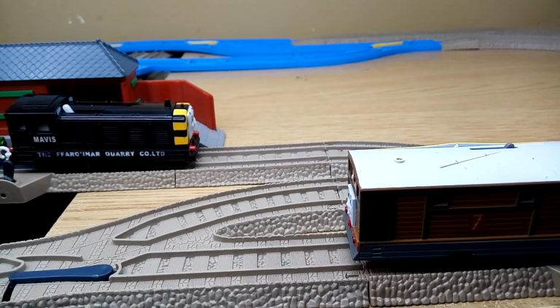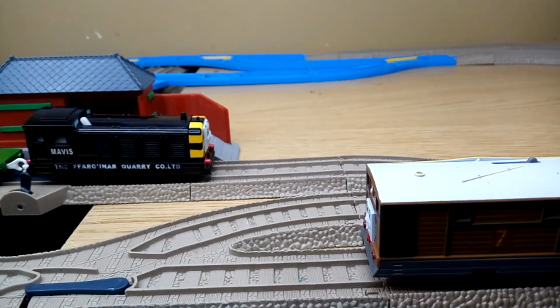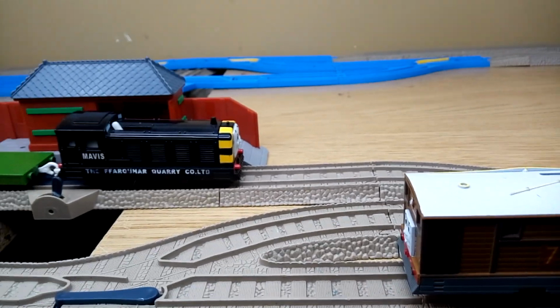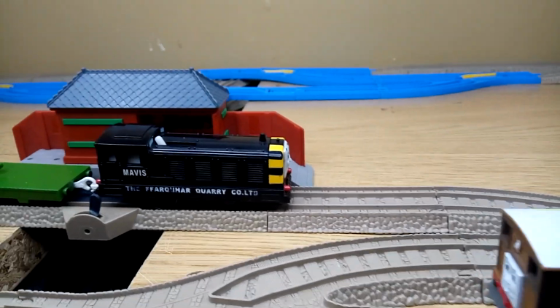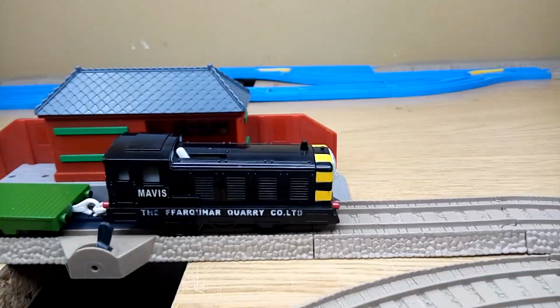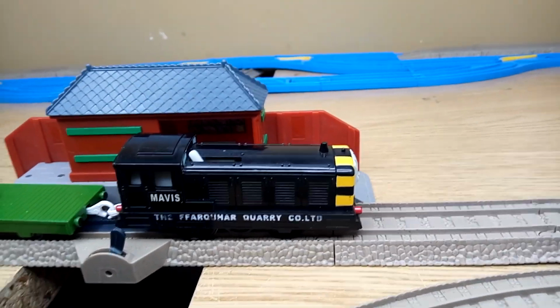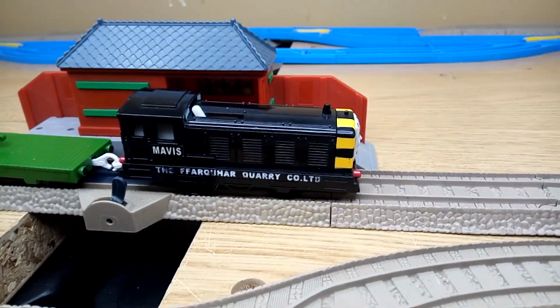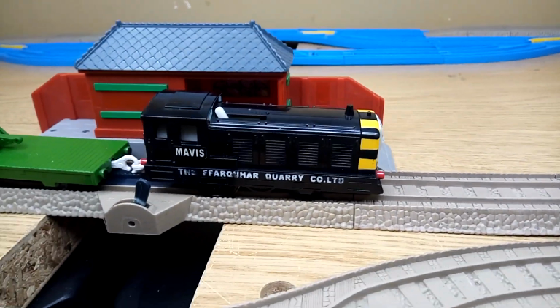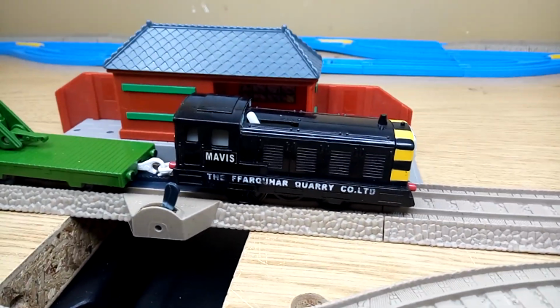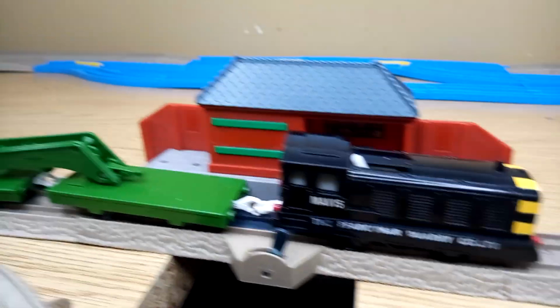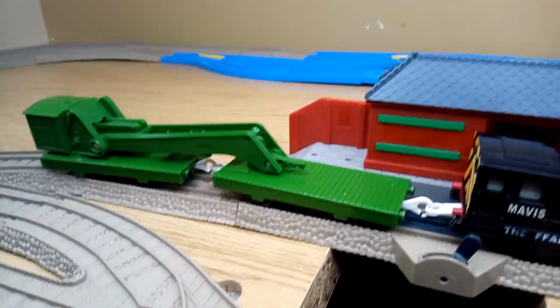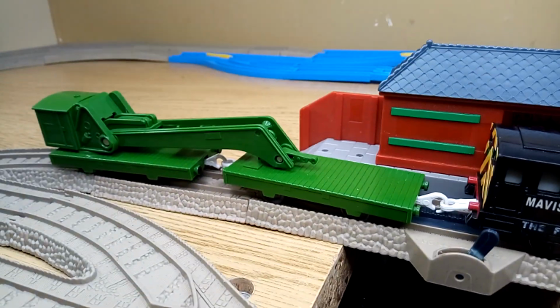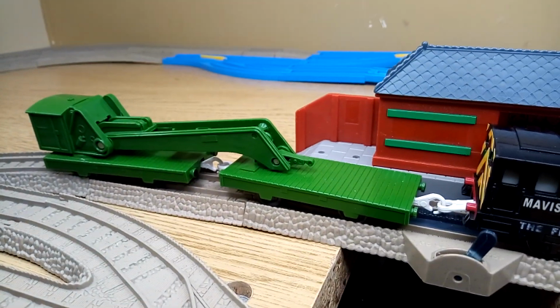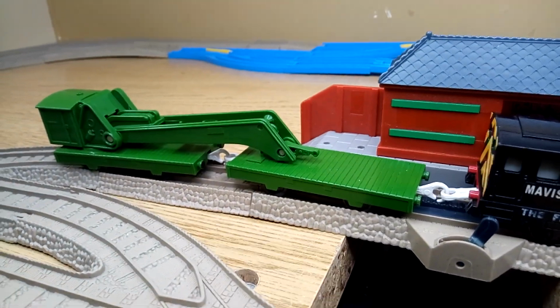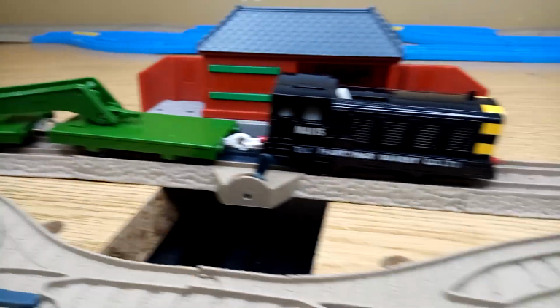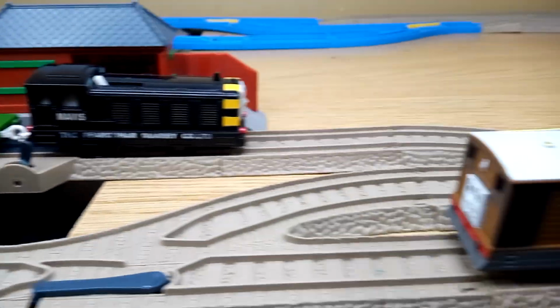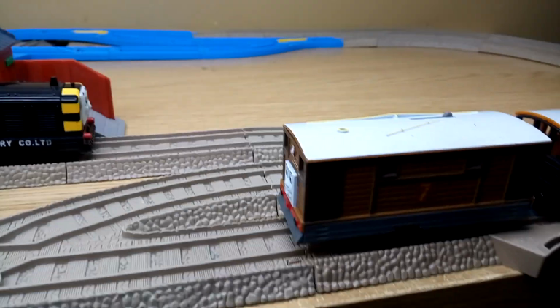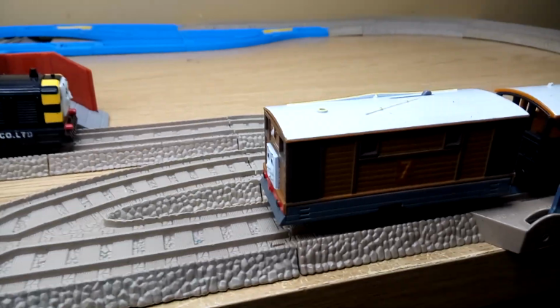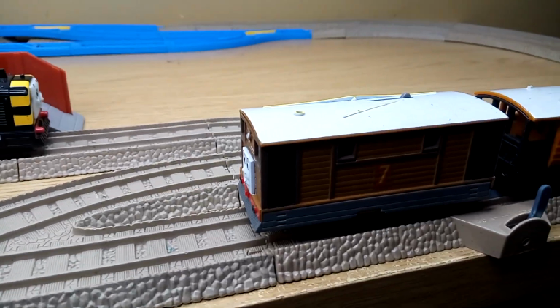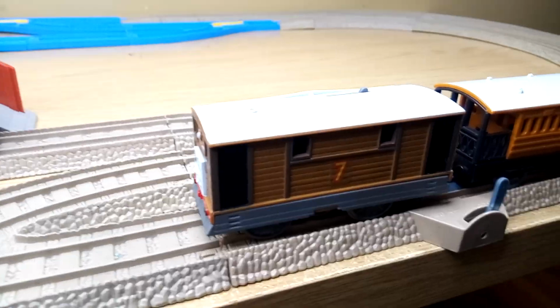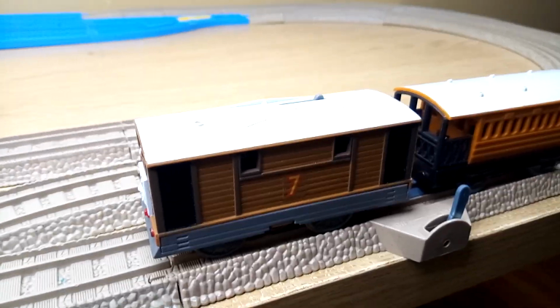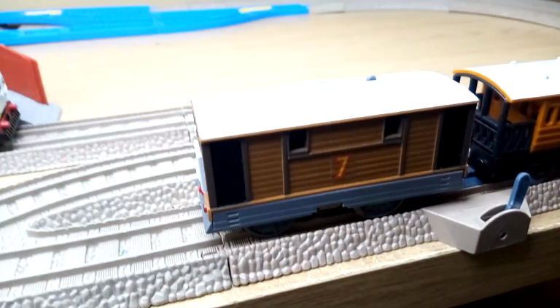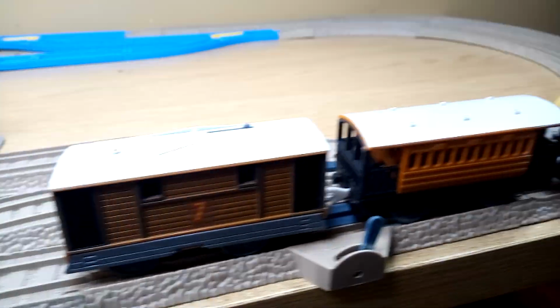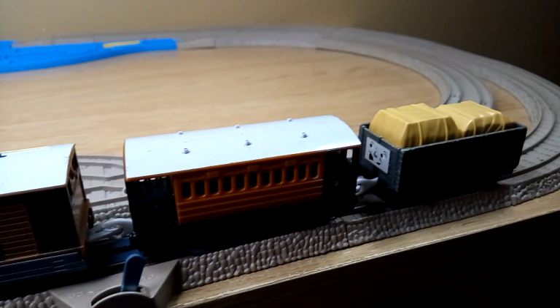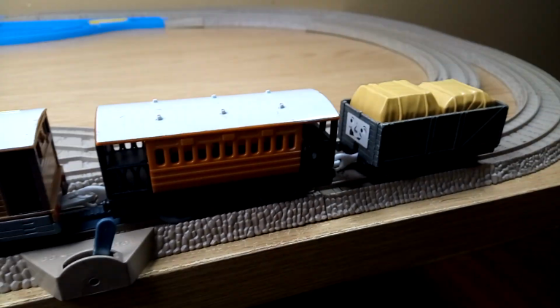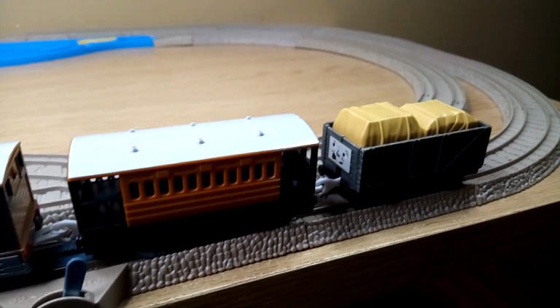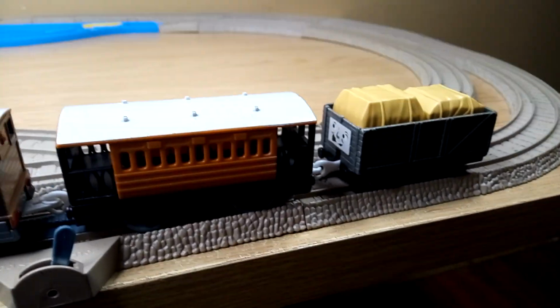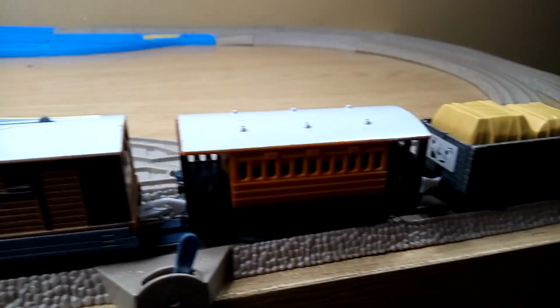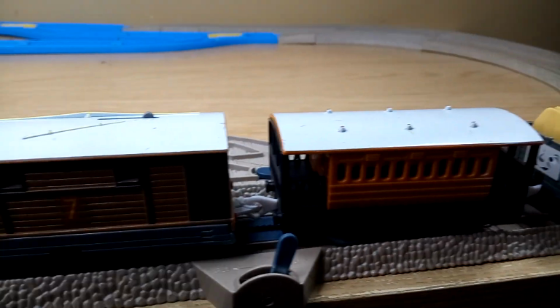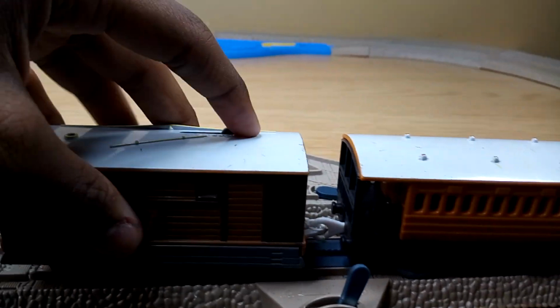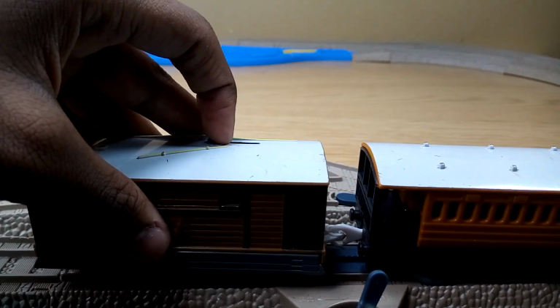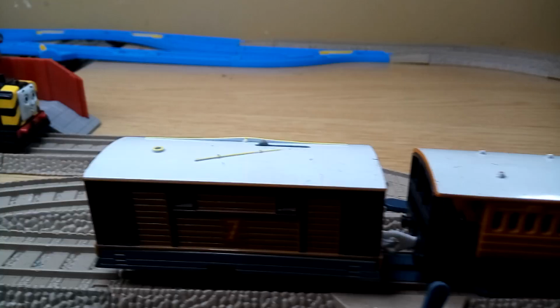I got Mavis on the inside track — she'll be pulling the breakdown crane — and I got Toby on the outside track, pulling Henrietta and a troublesome truck. So let's get these started.